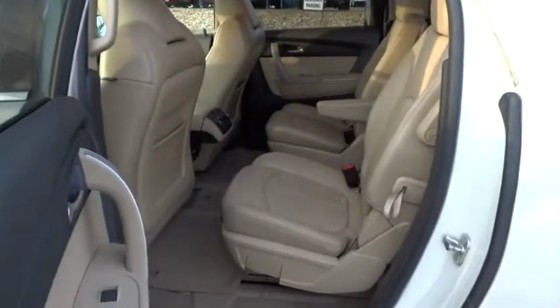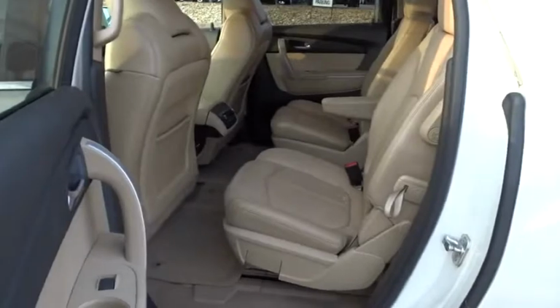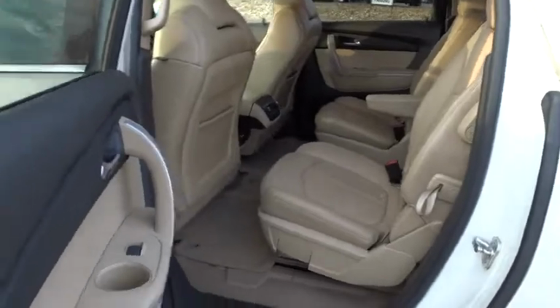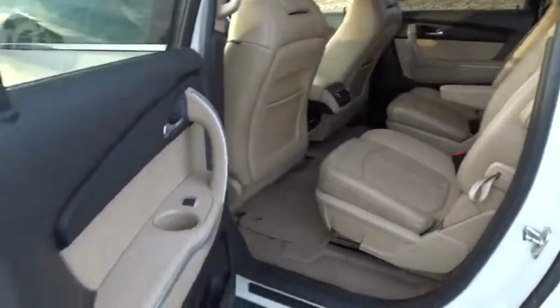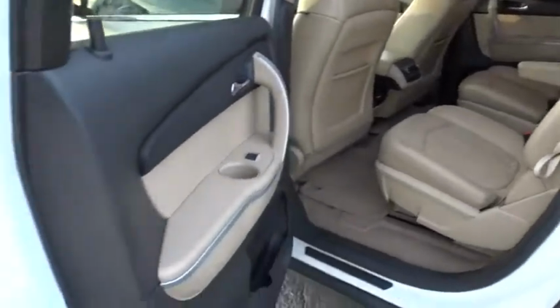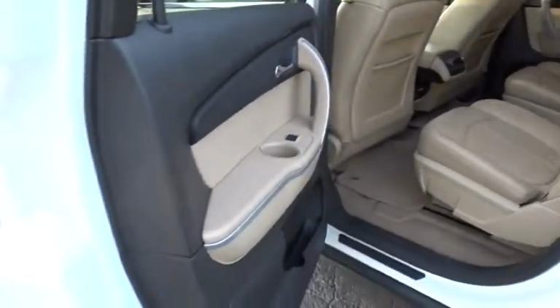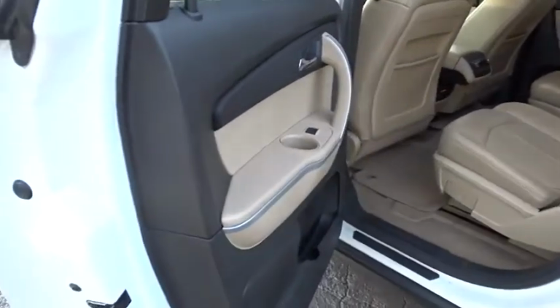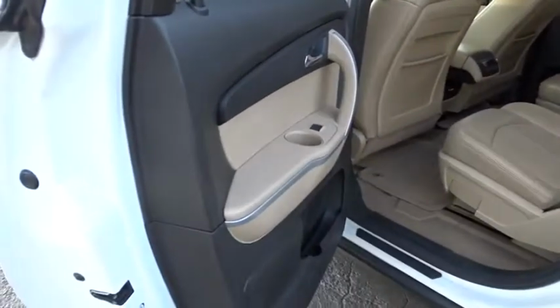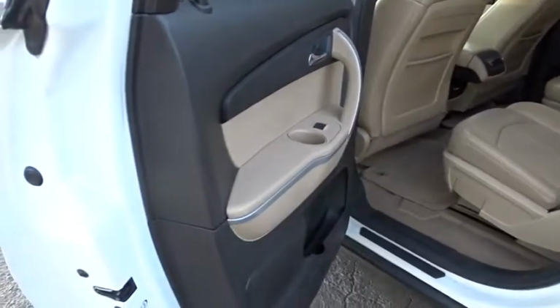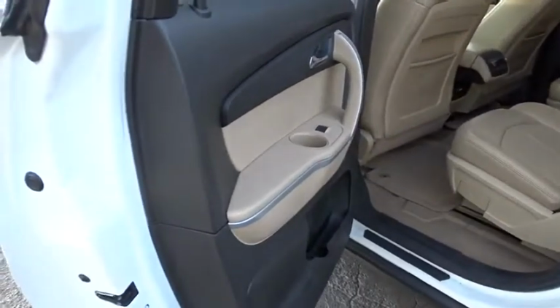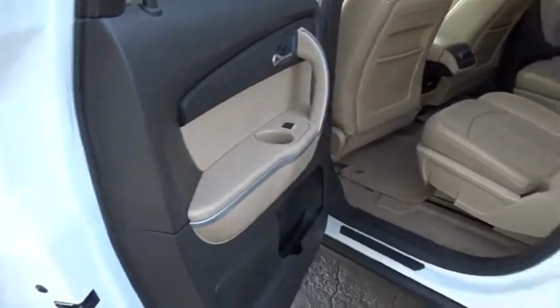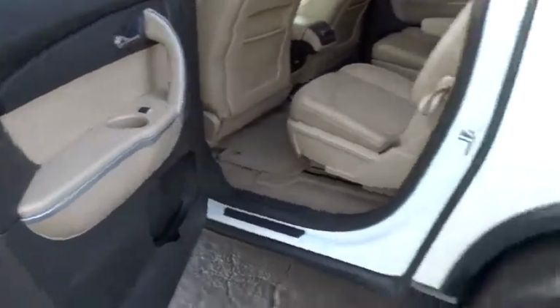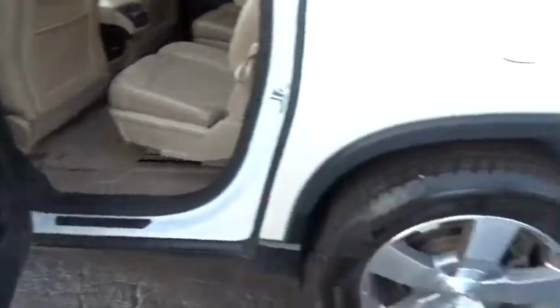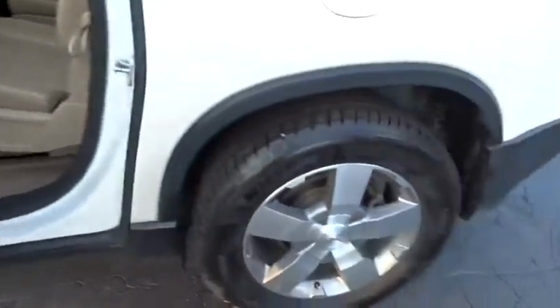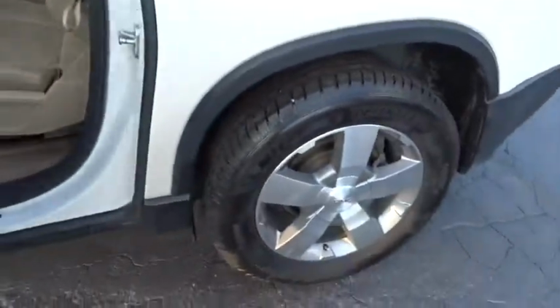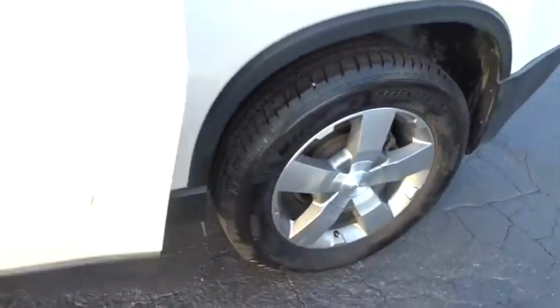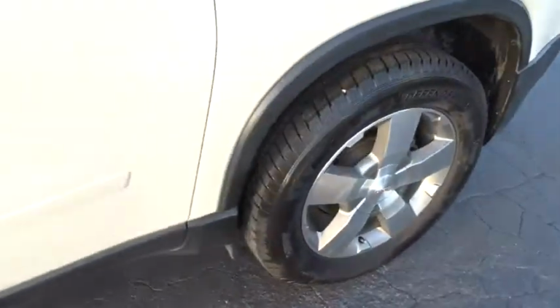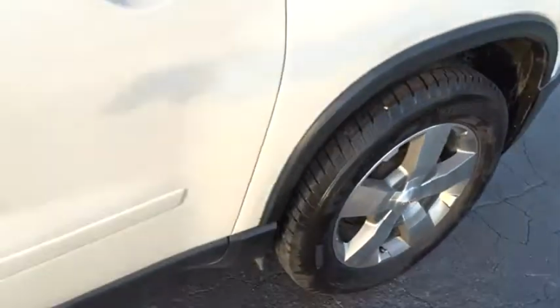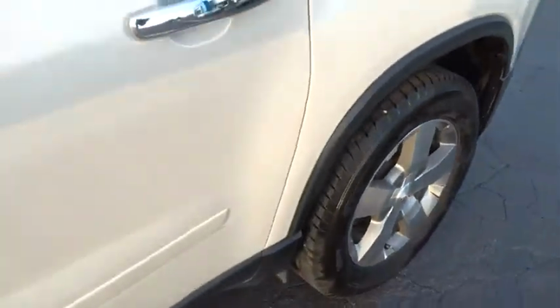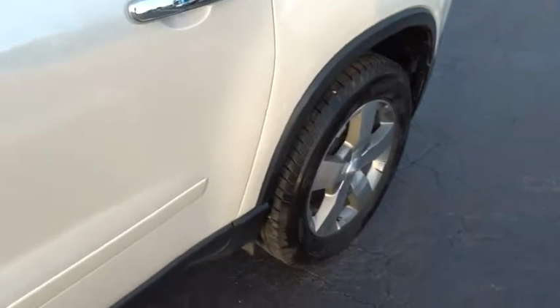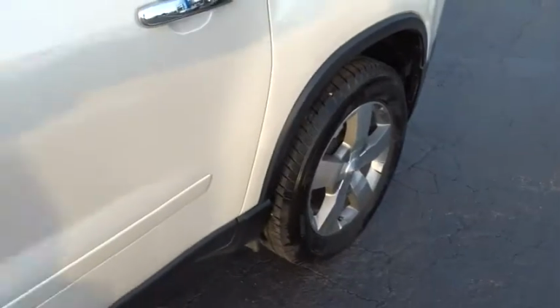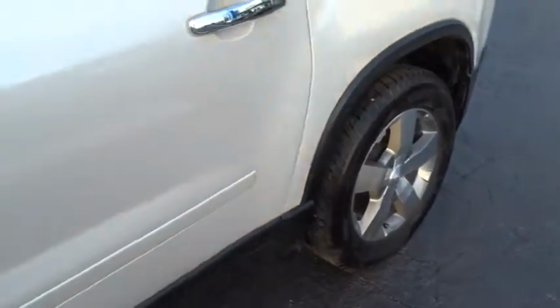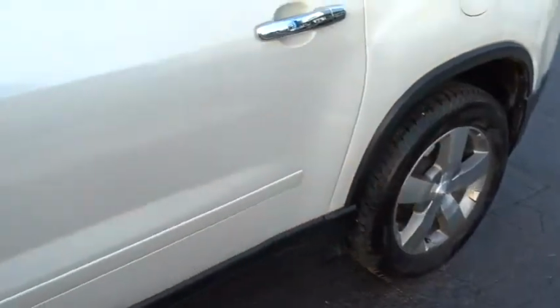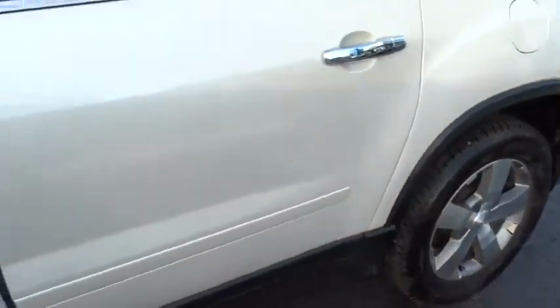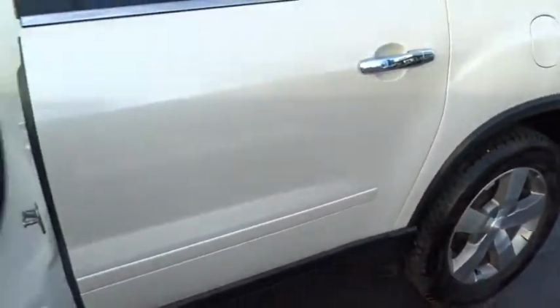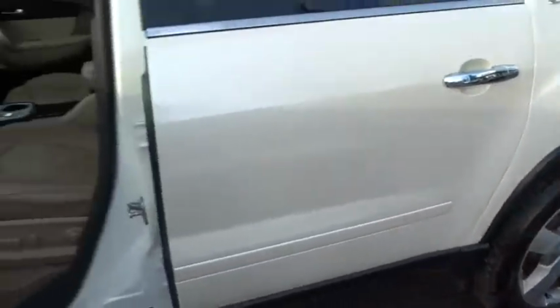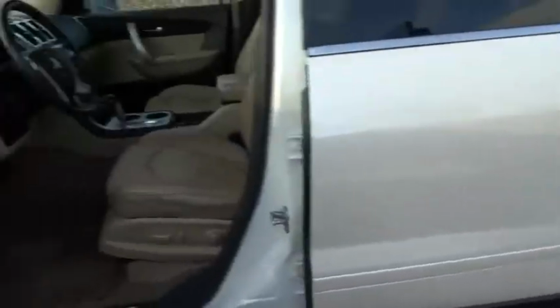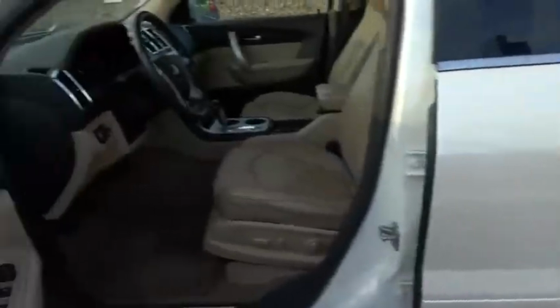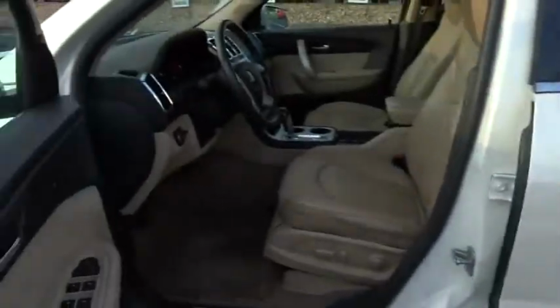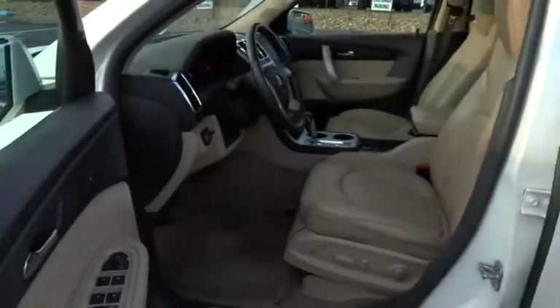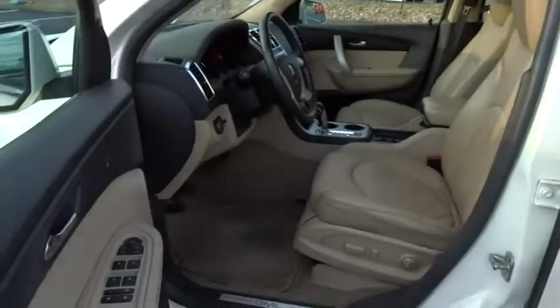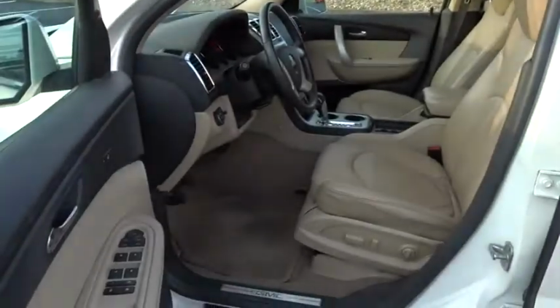Backup camera, keyless entry, power passenger seat, steering wheel audio controls, leather wrapped steering wheel, Bluetooth, adjustable steering wheel, power steering.